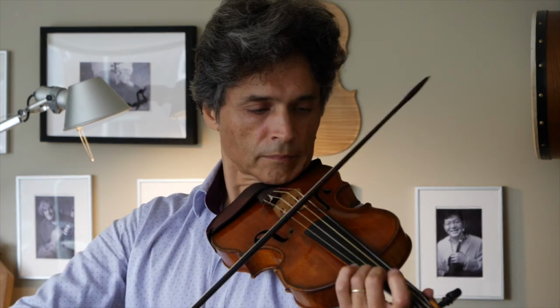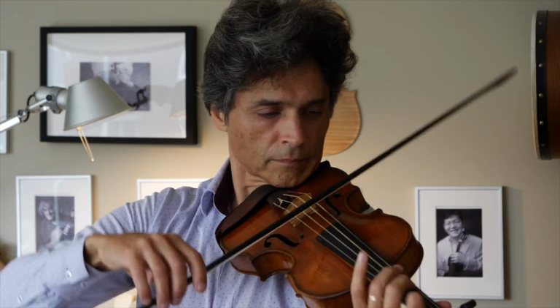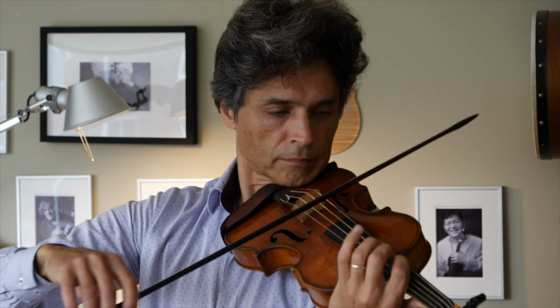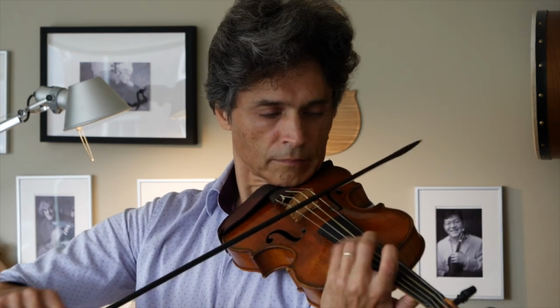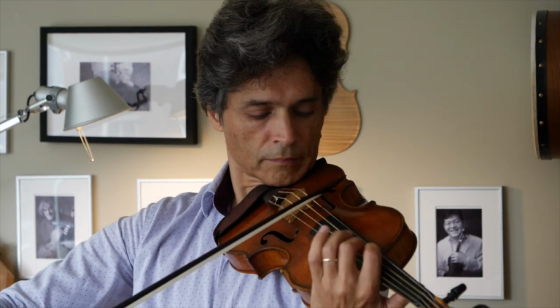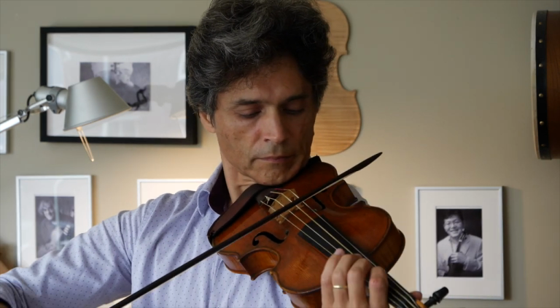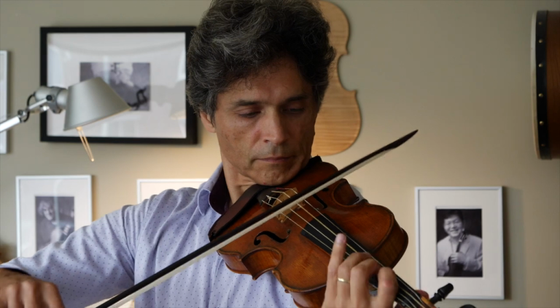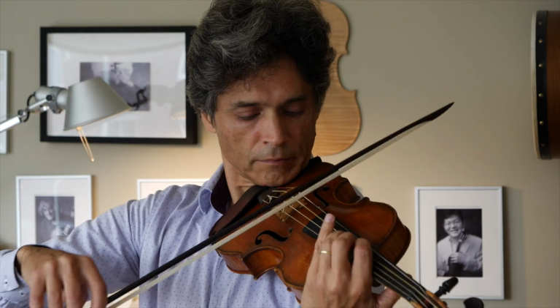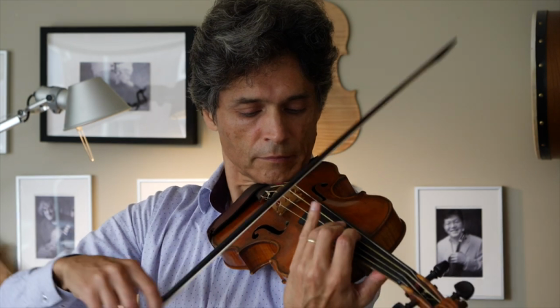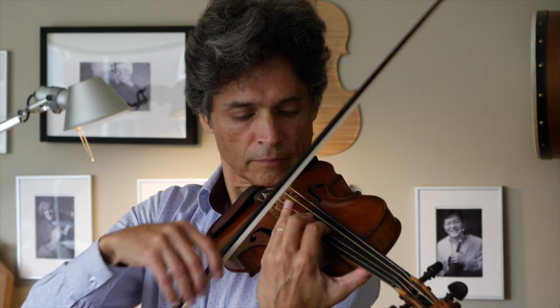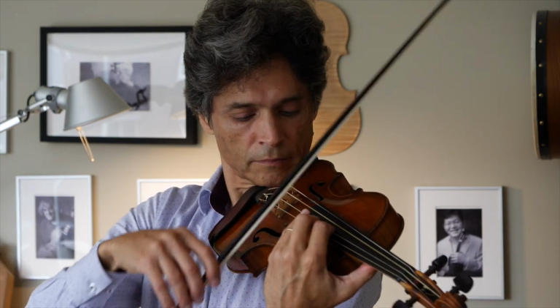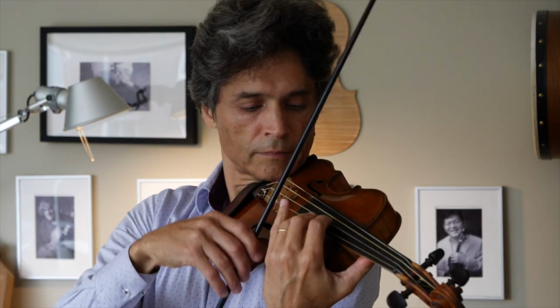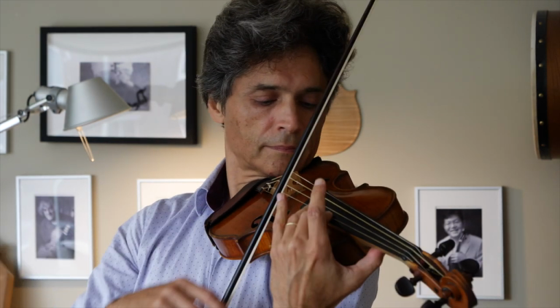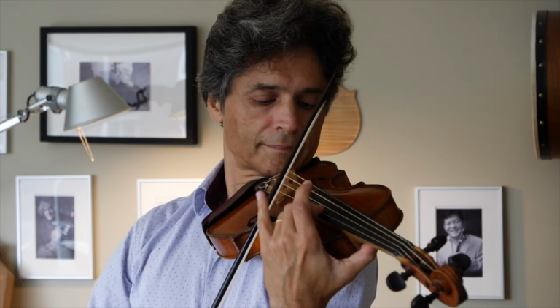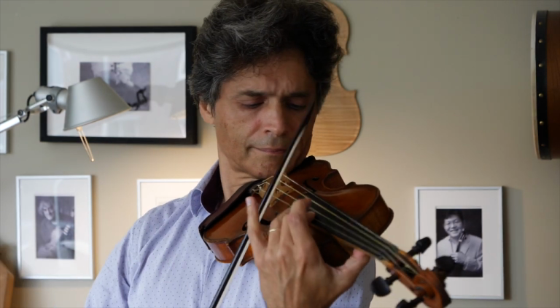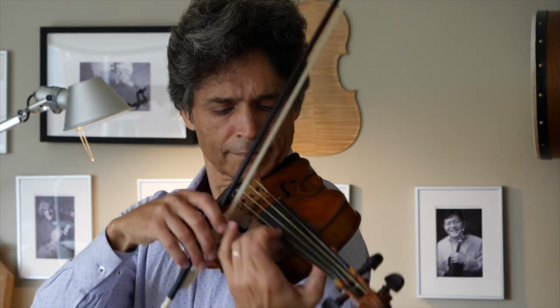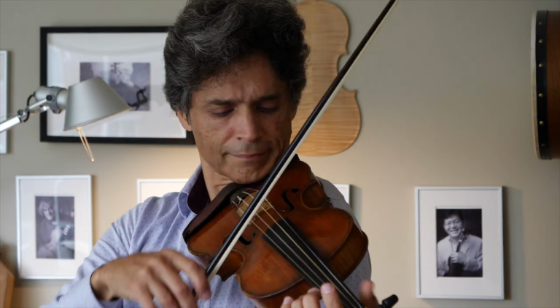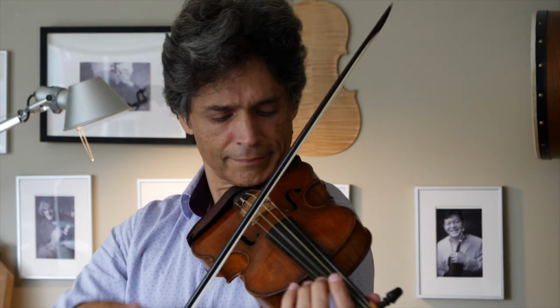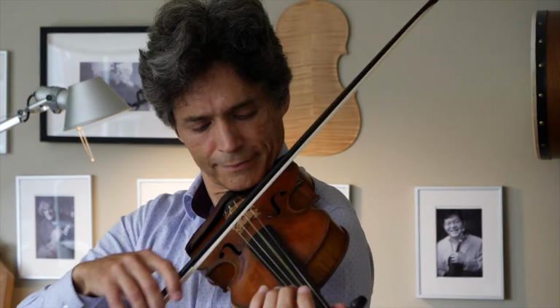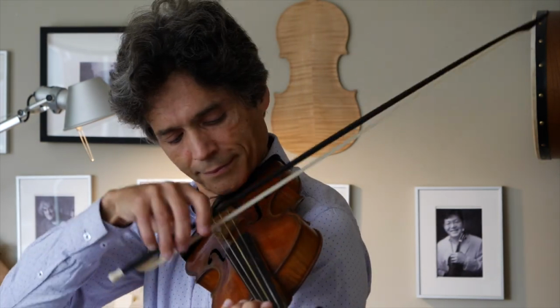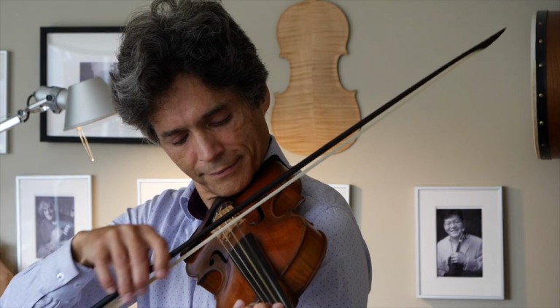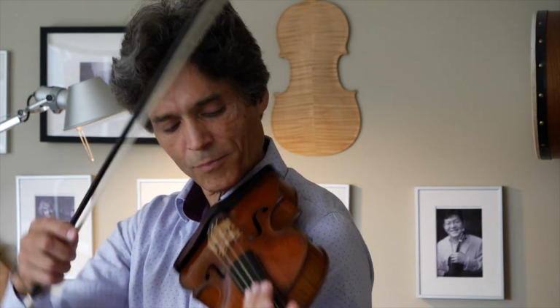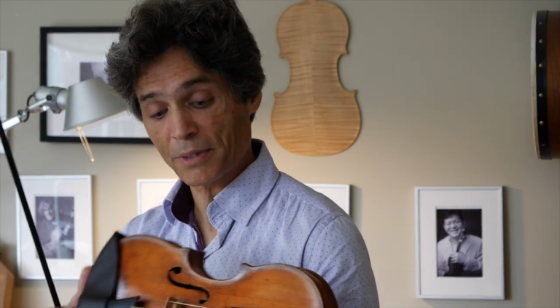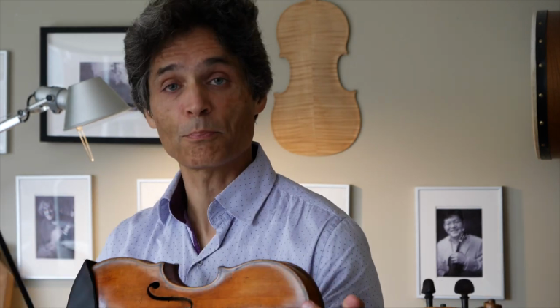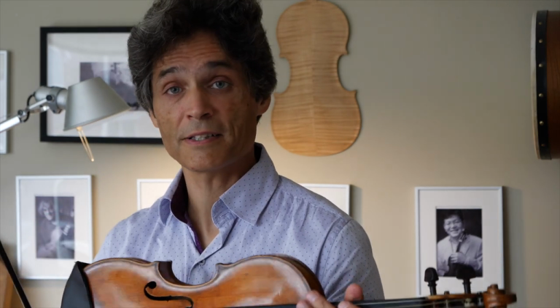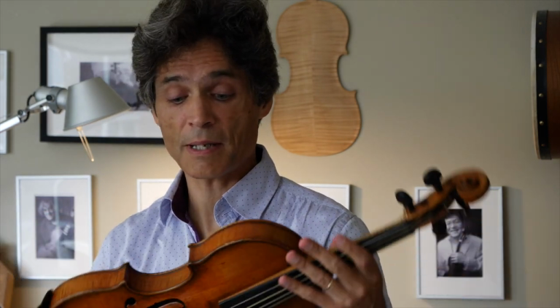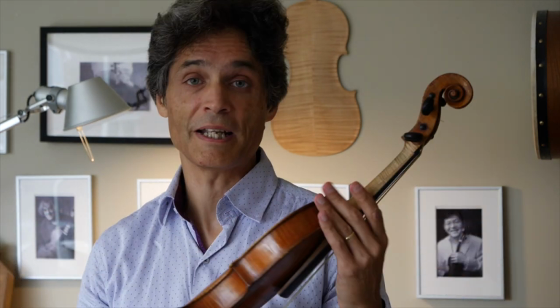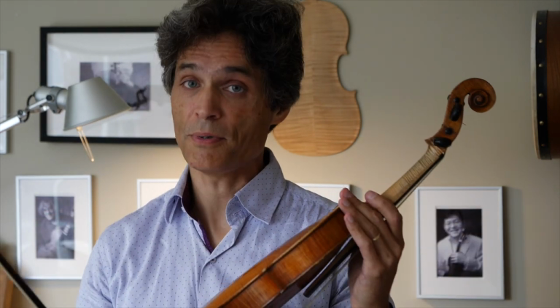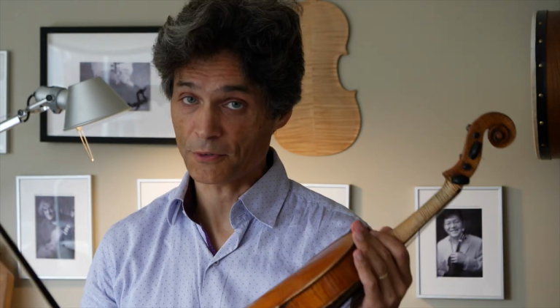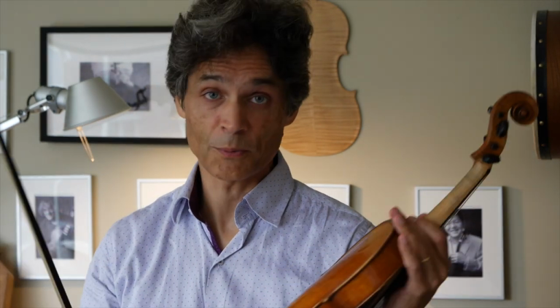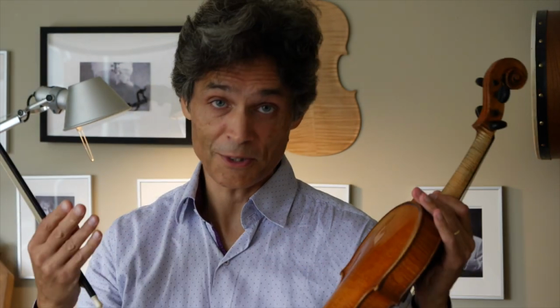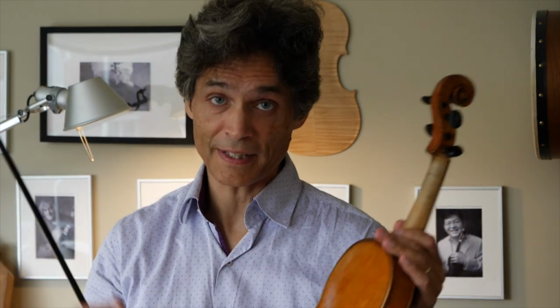I want to play a few notes for you. What a pleasure to play these instruments, absolutely beautiful. What do you think?